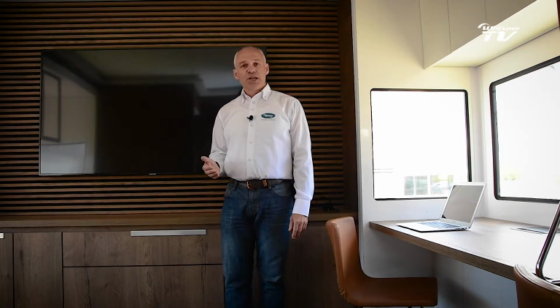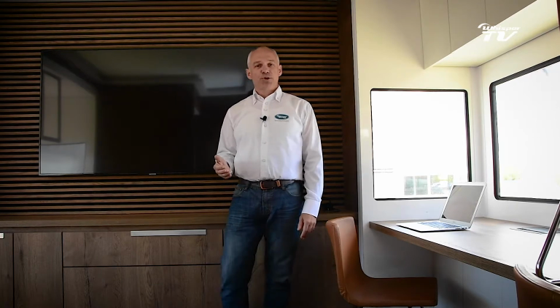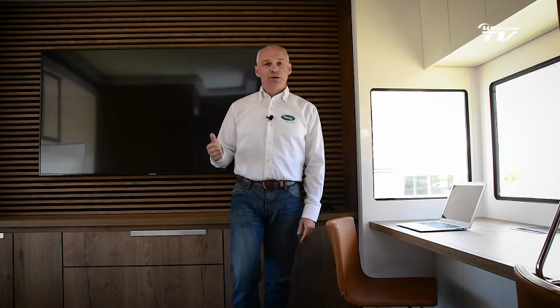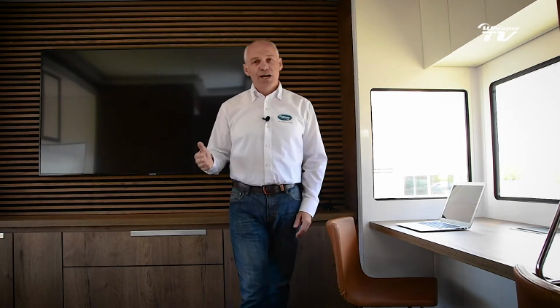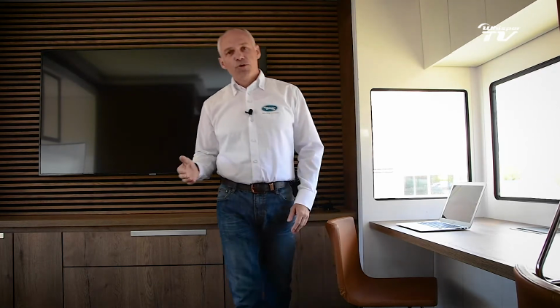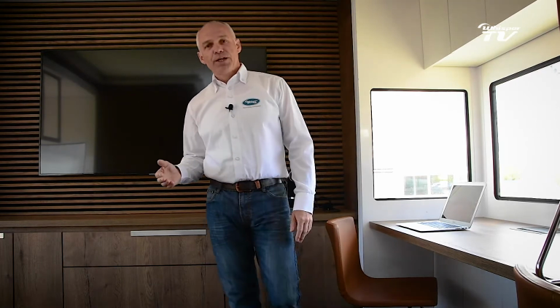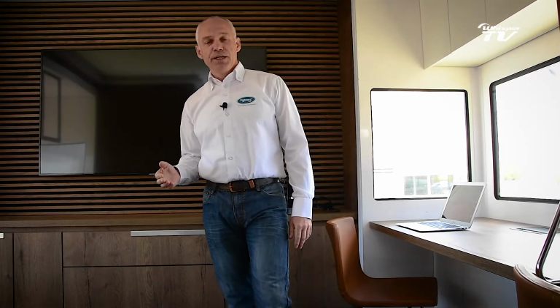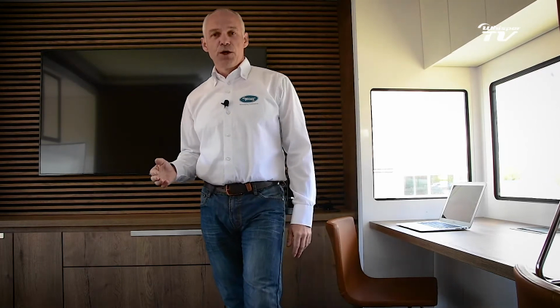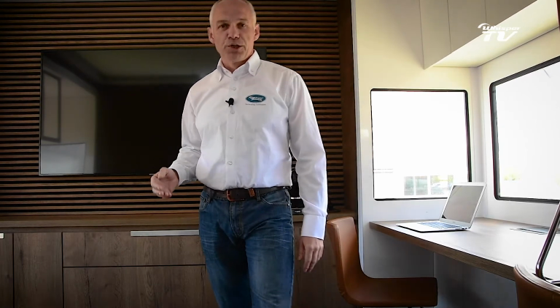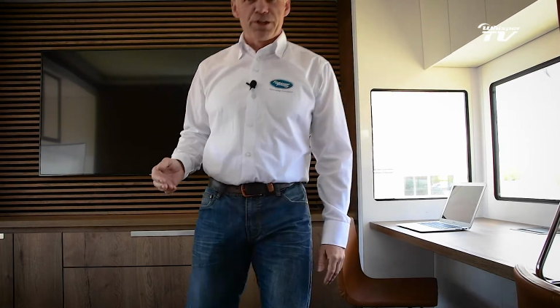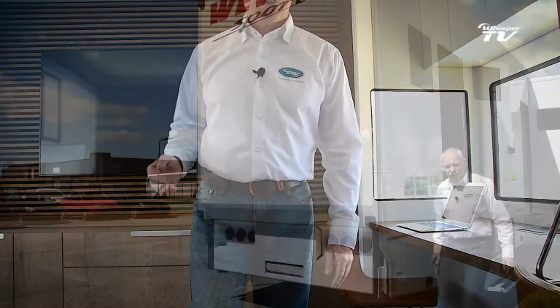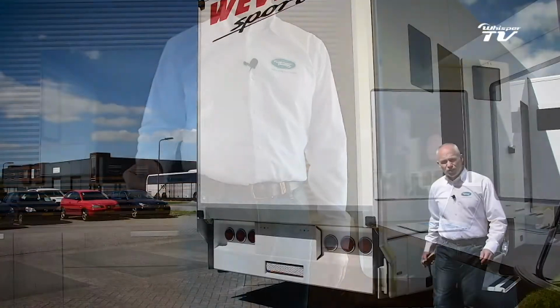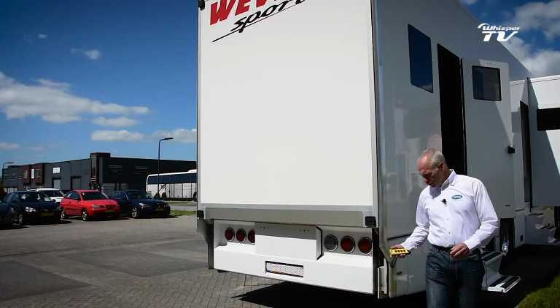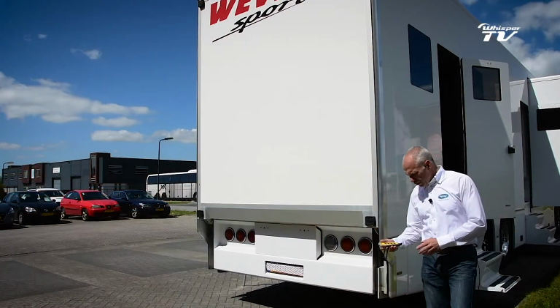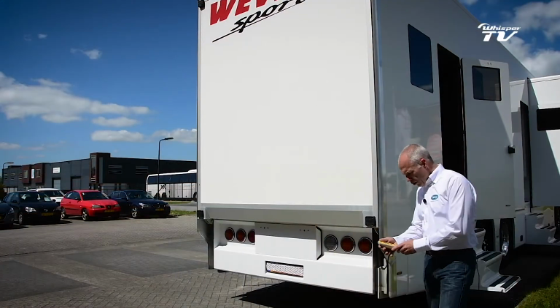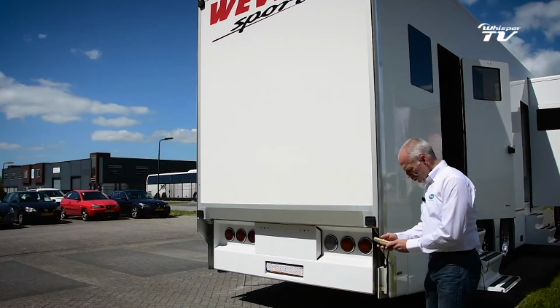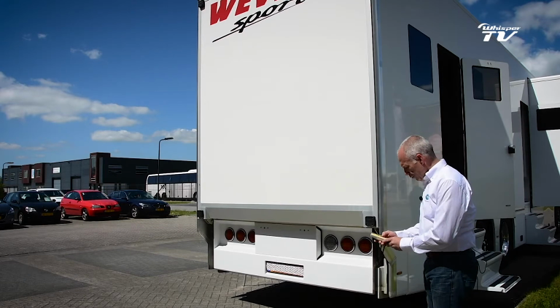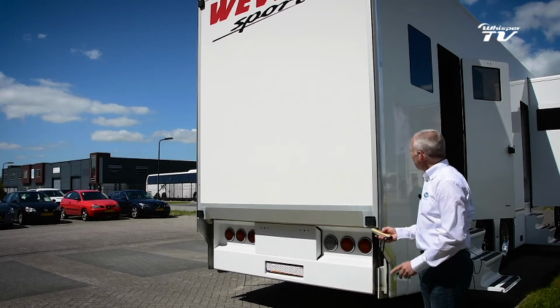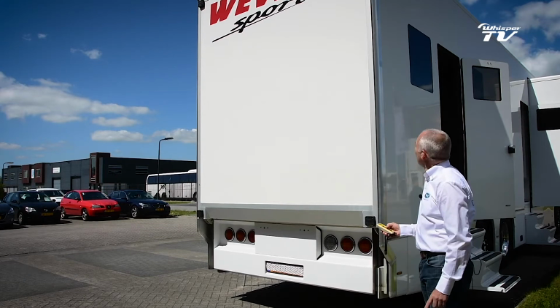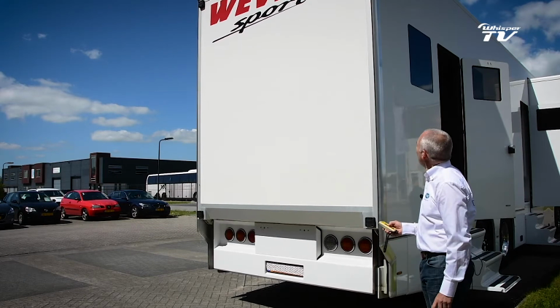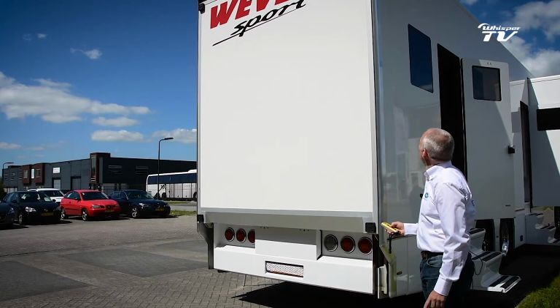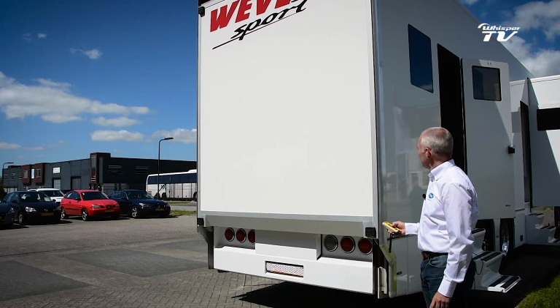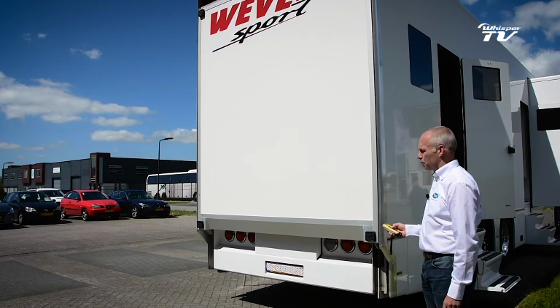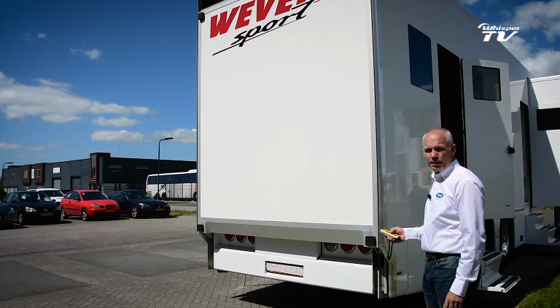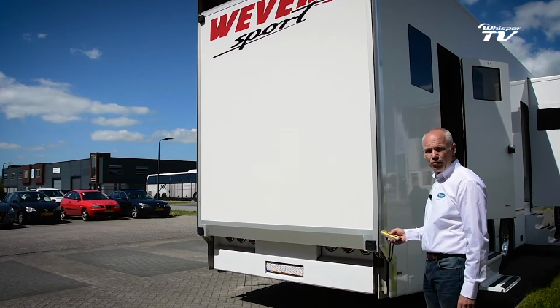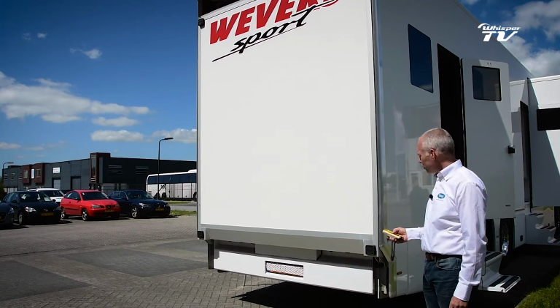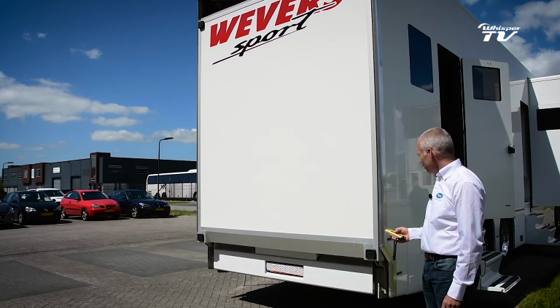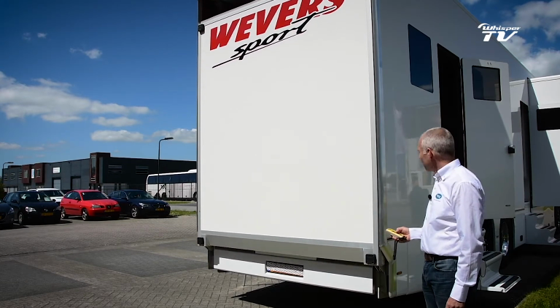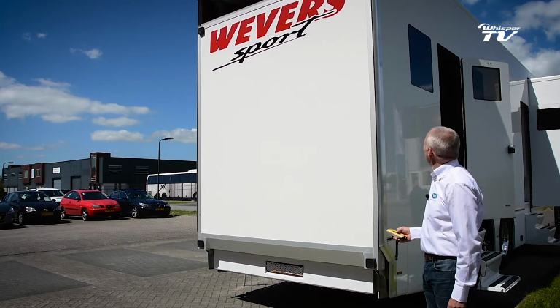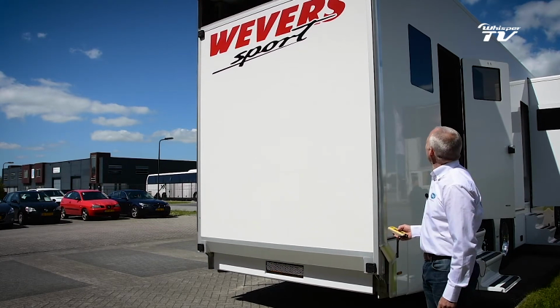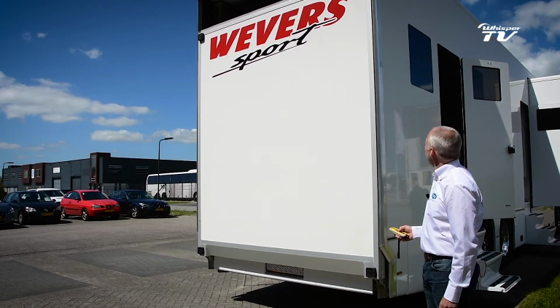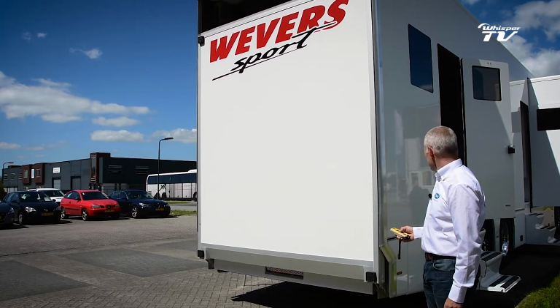Let's have a look outside where the loading dock is. We are now opening up the loading dock, which is done hydraulically.